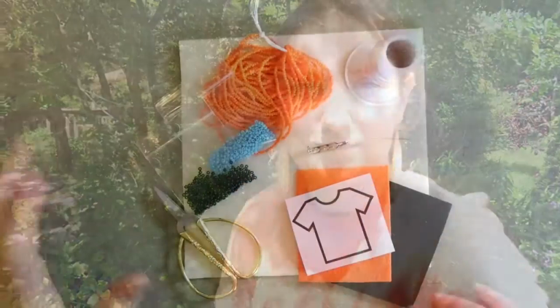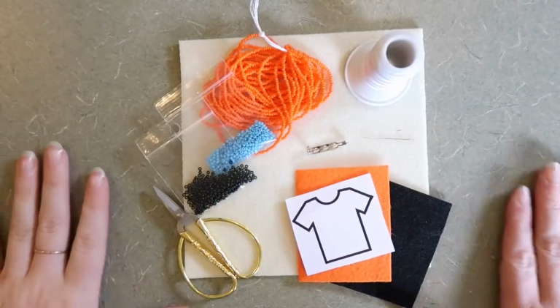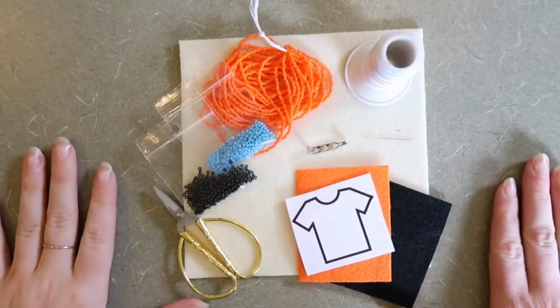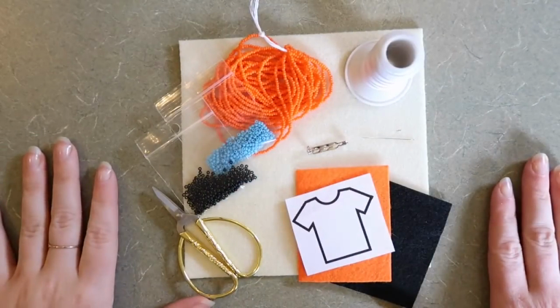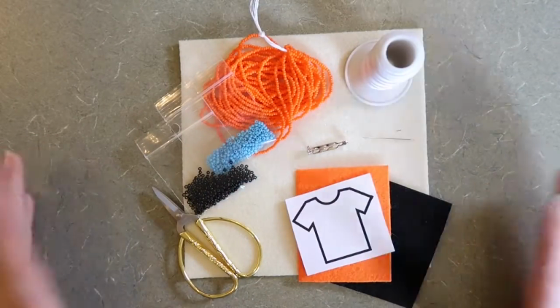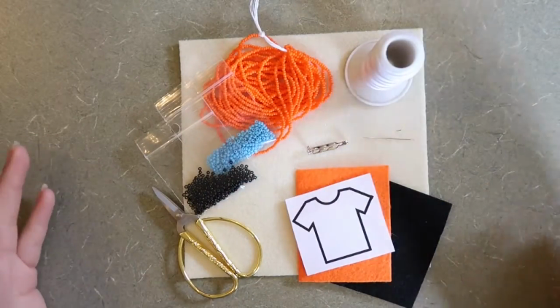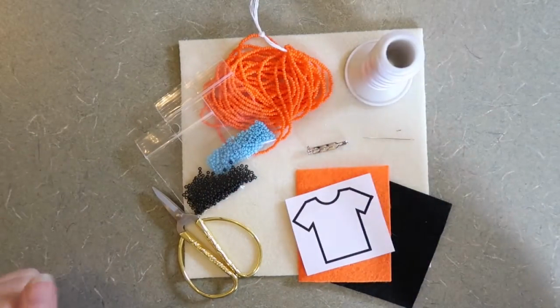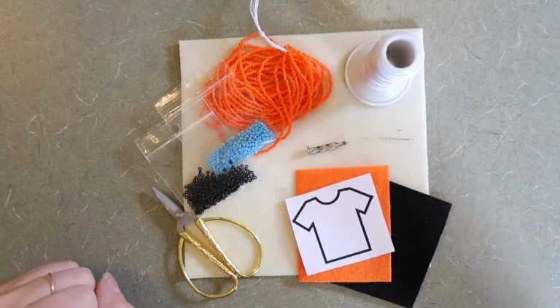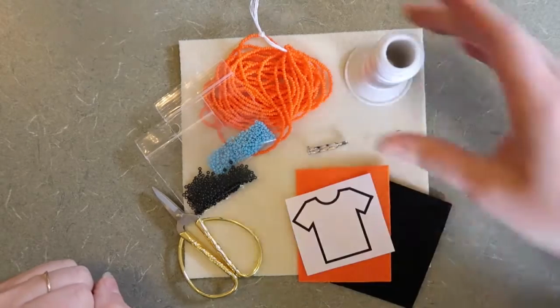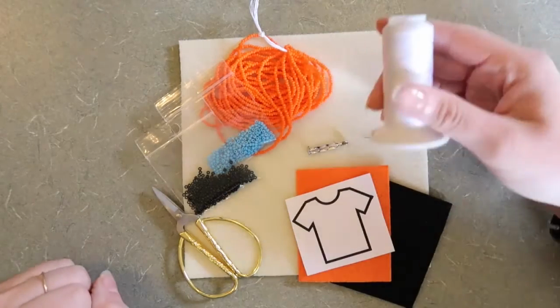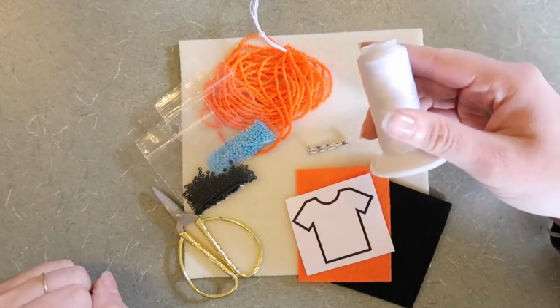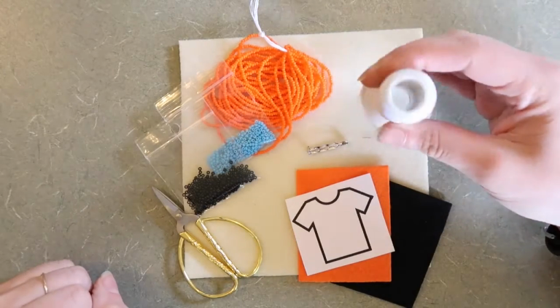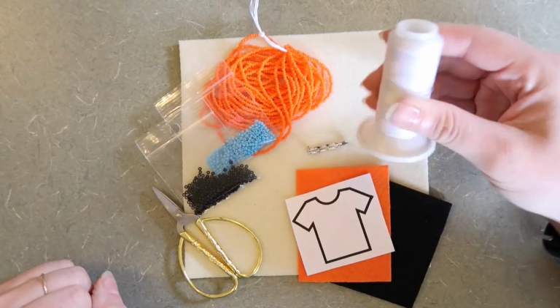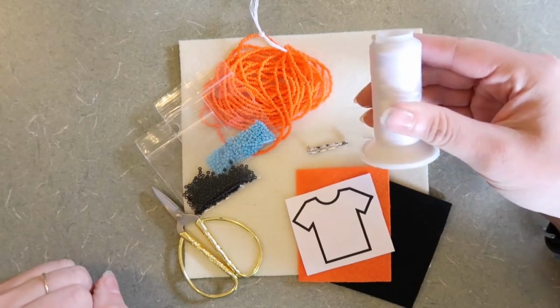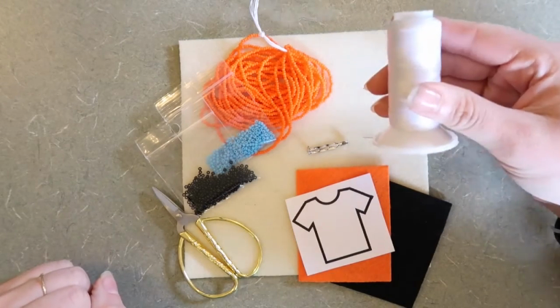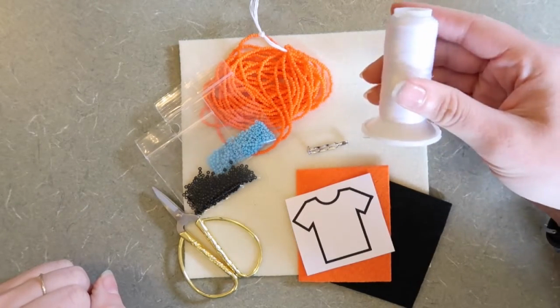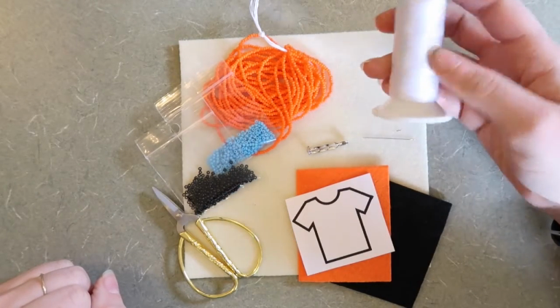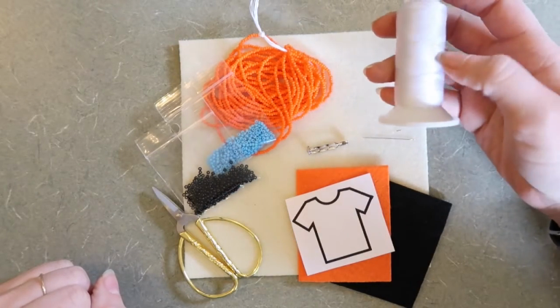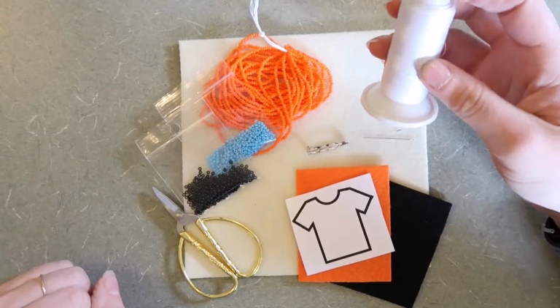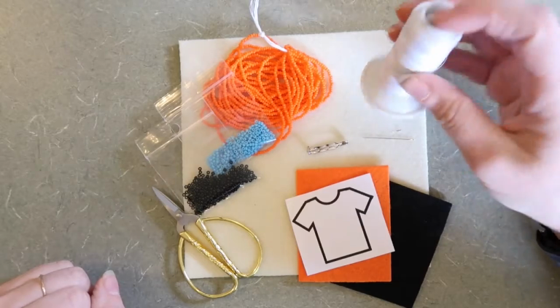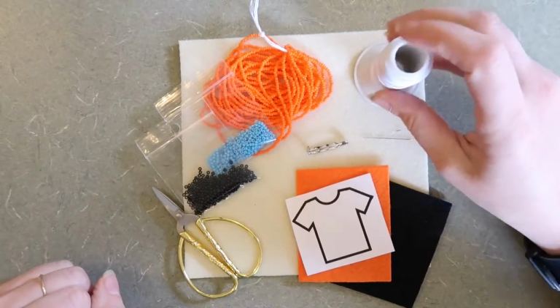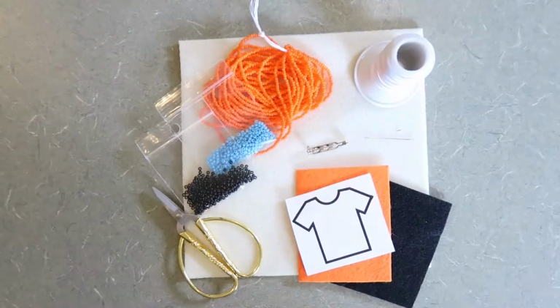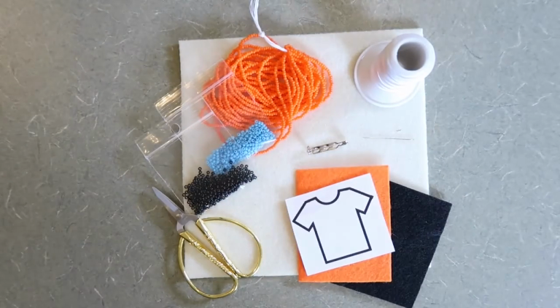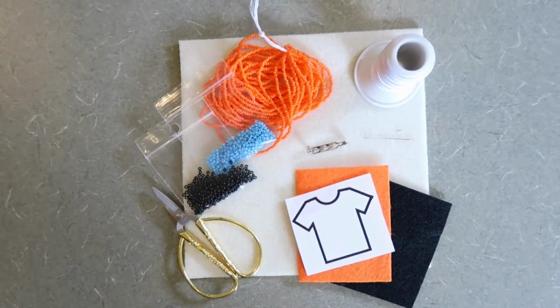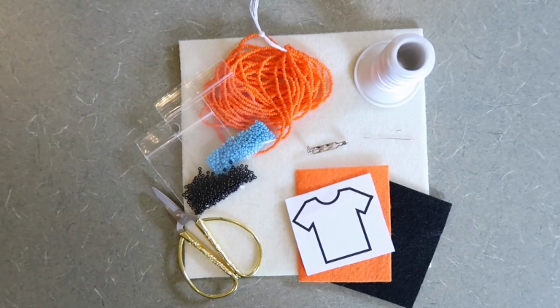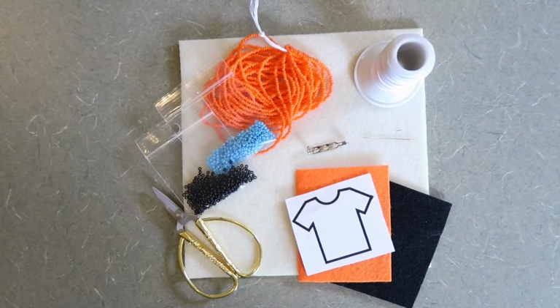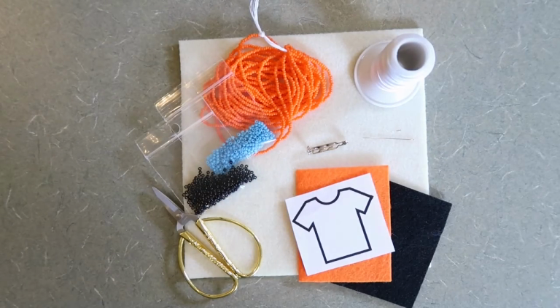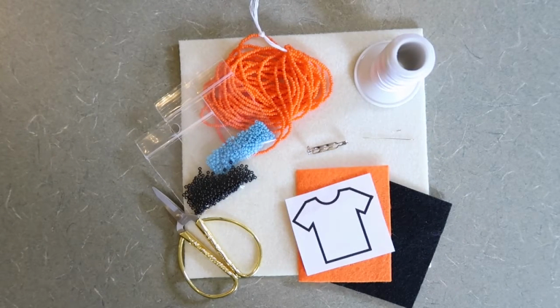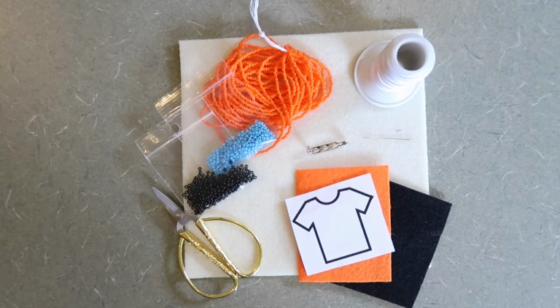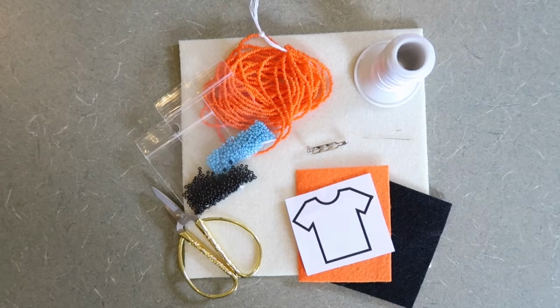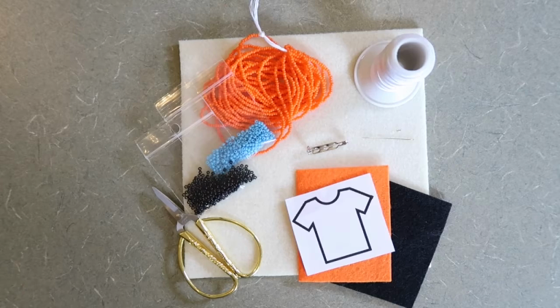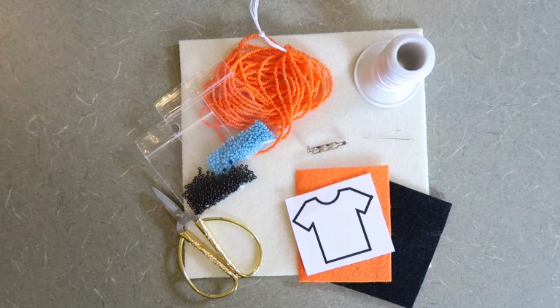Let's go through what you need to do this project. First, you need a style of thread. Beading thread is definitely preferred — it is less likely to fray and stronger quality than sewing thread.